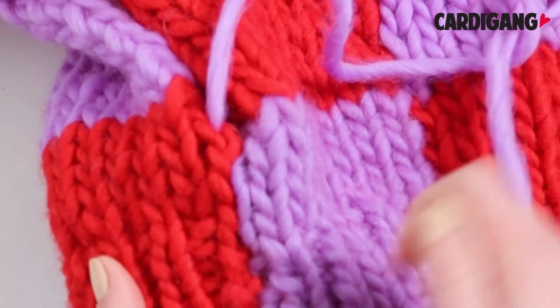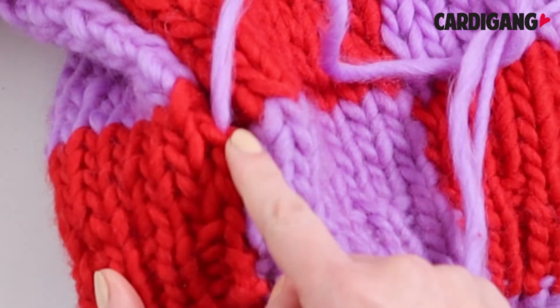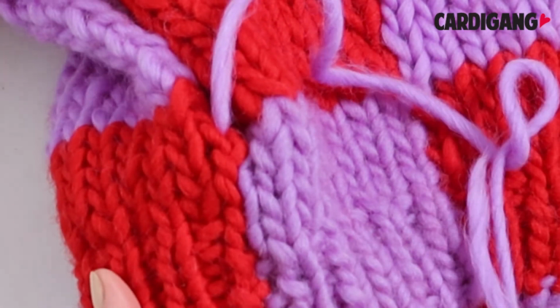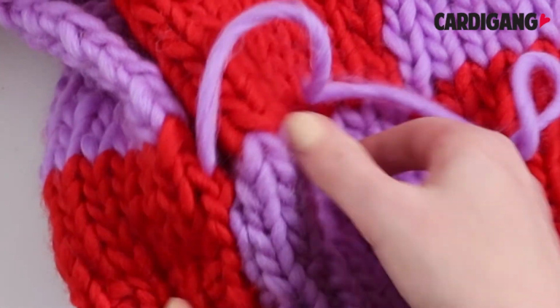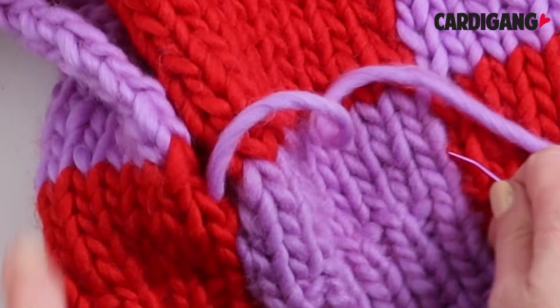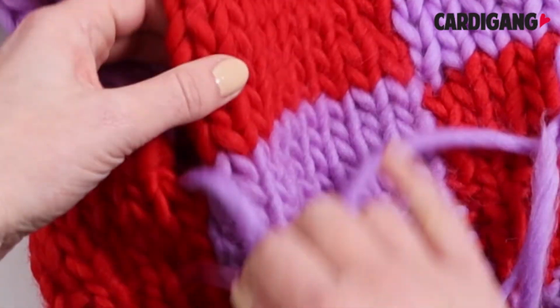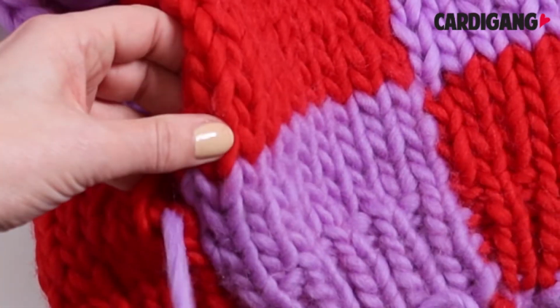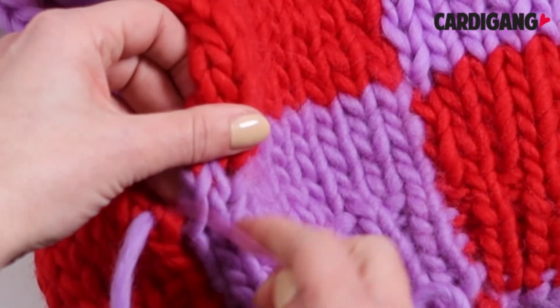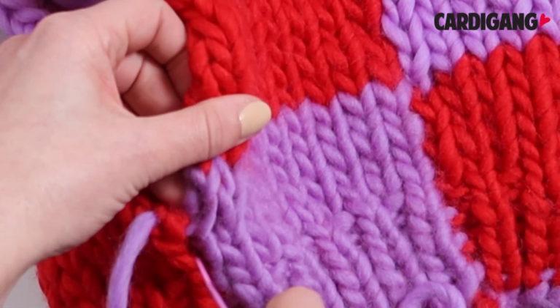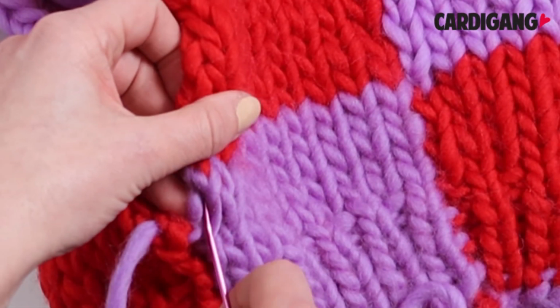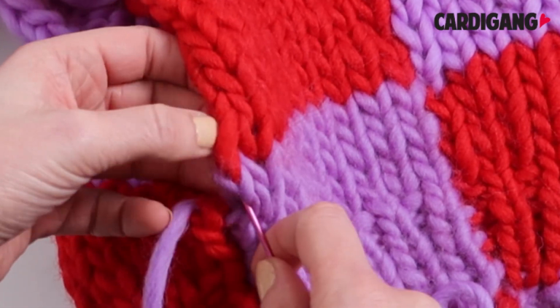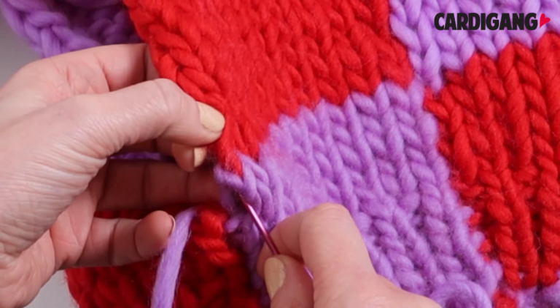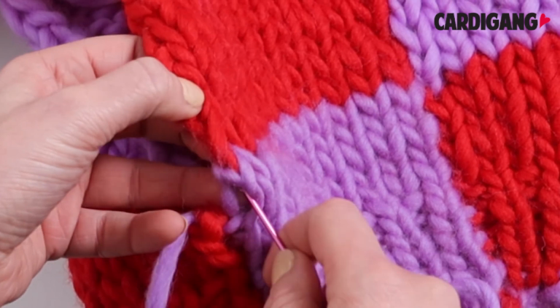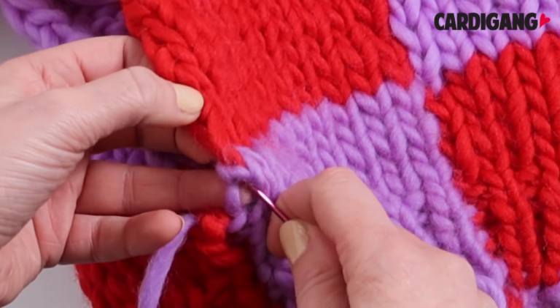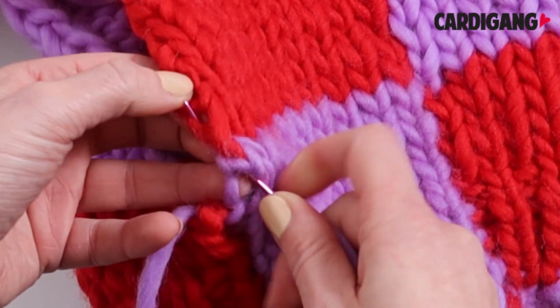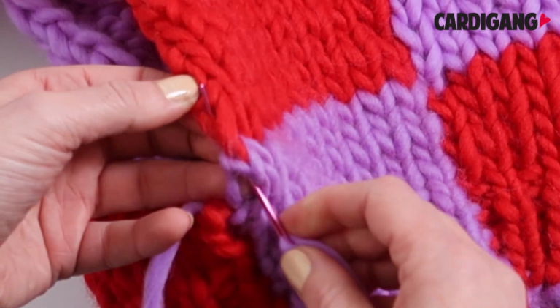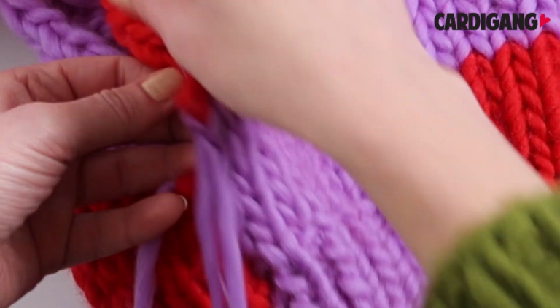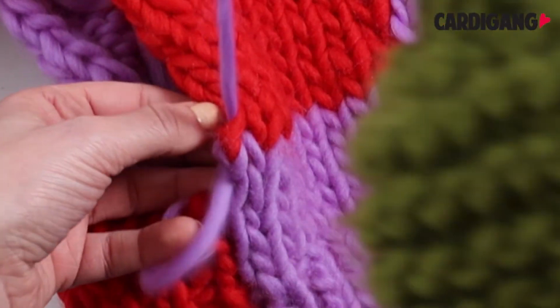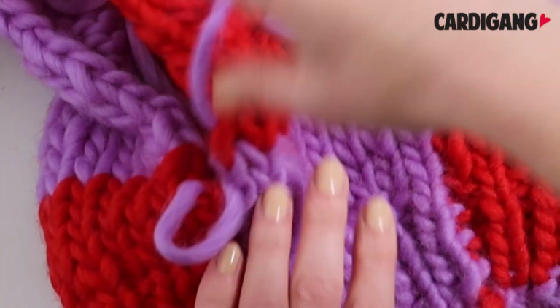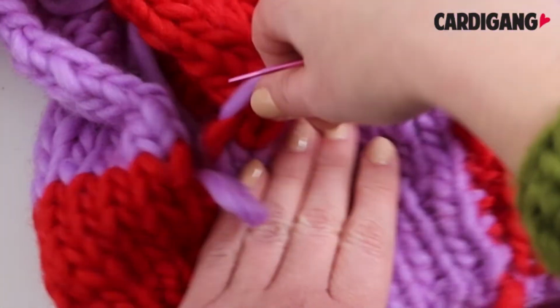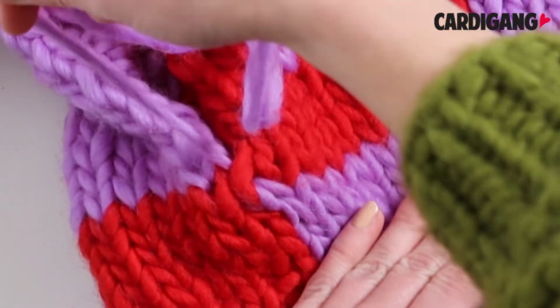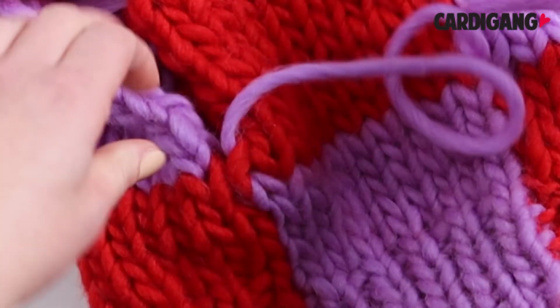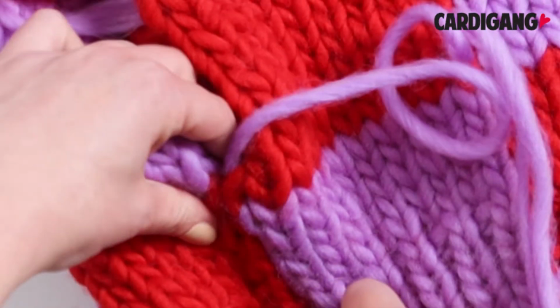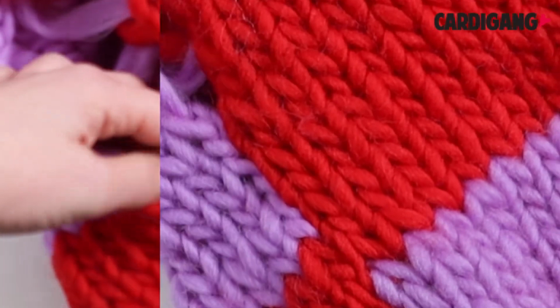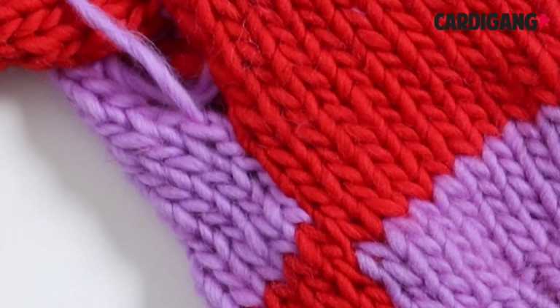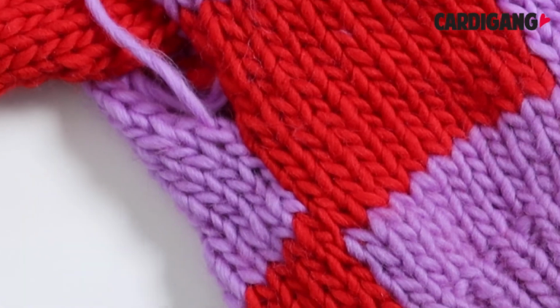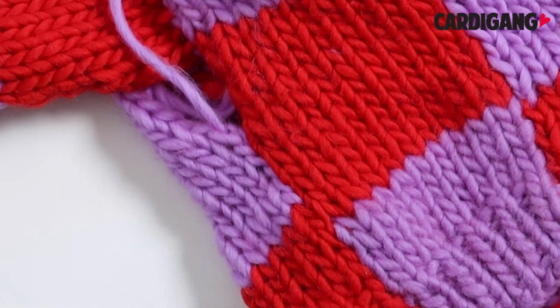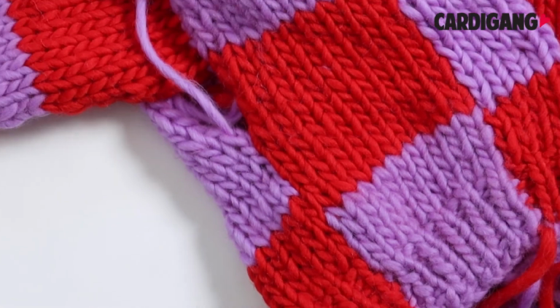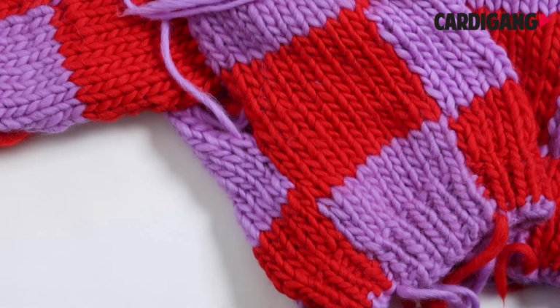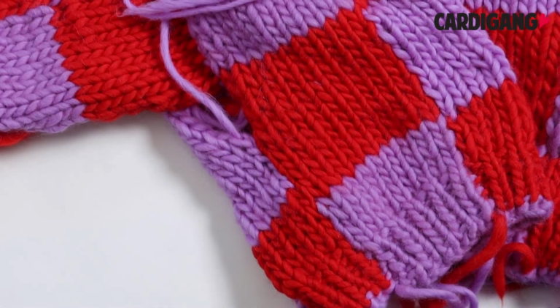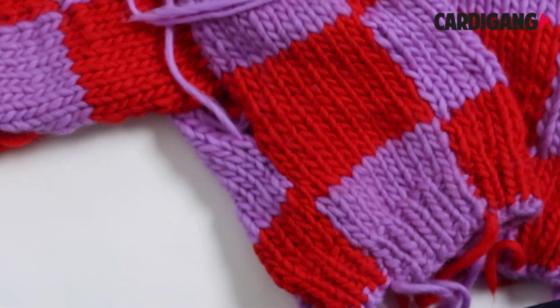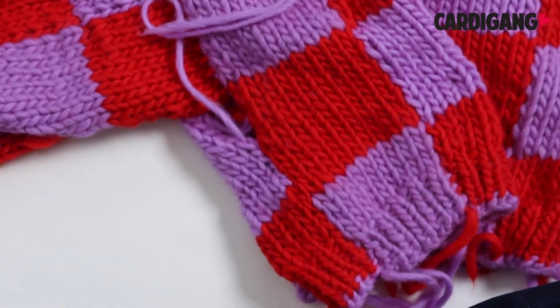Take your time. The more care and love you put into seaming, the better your finished garment will look. It is definitely worth taking a little bit of extra TLC so that you get some really nice clean seams.